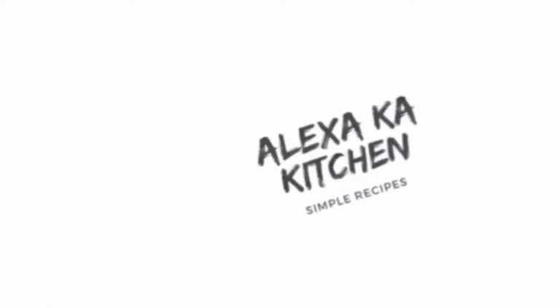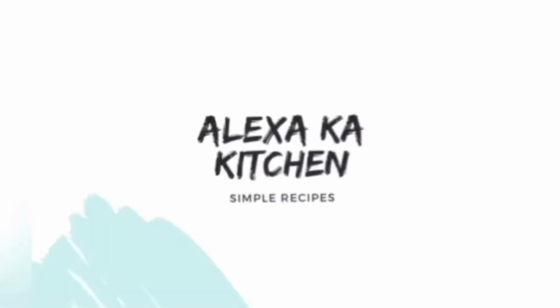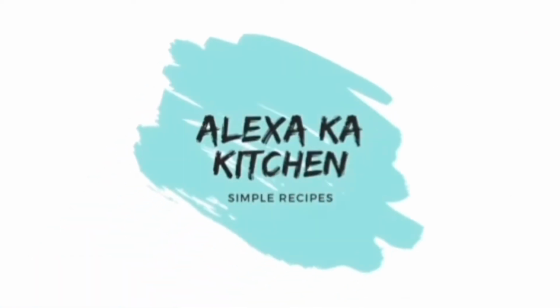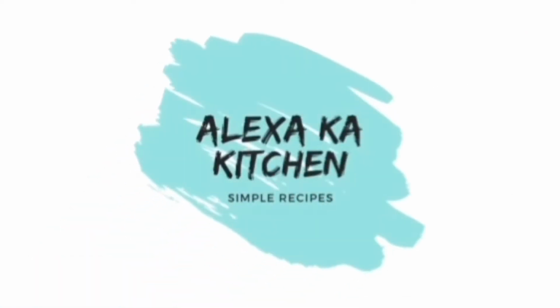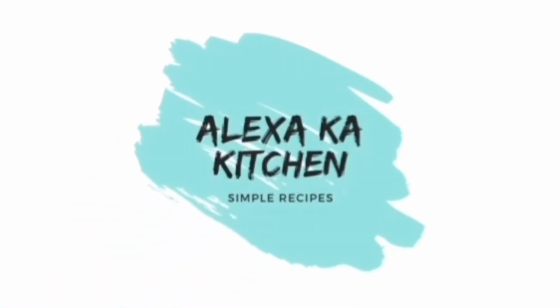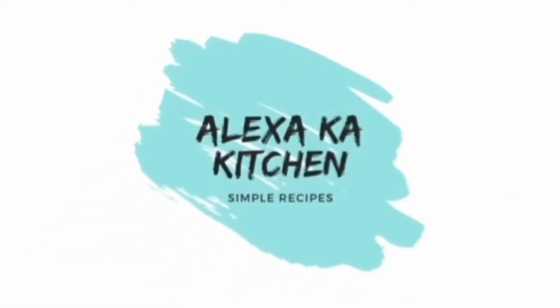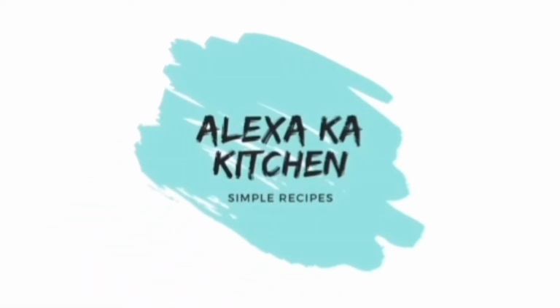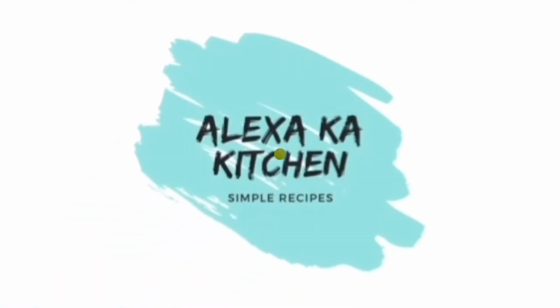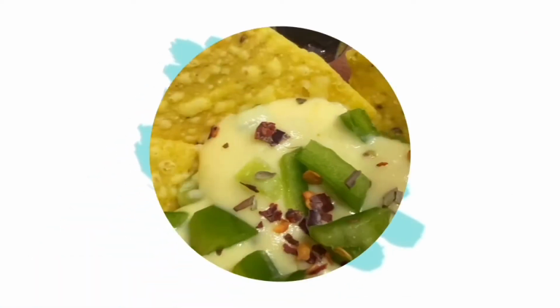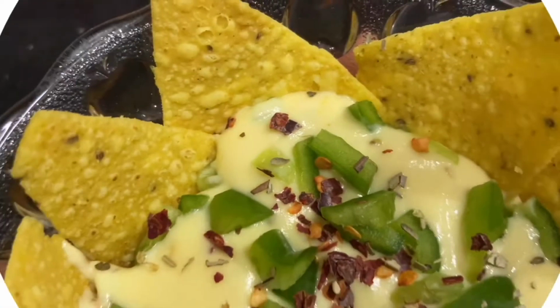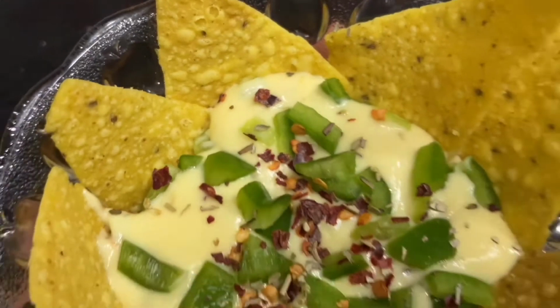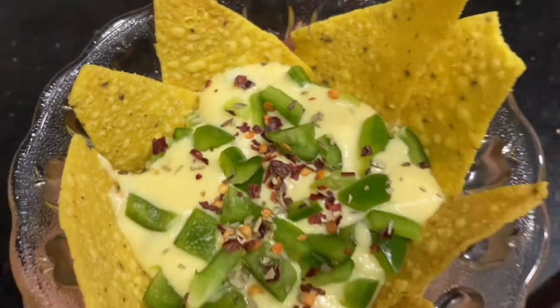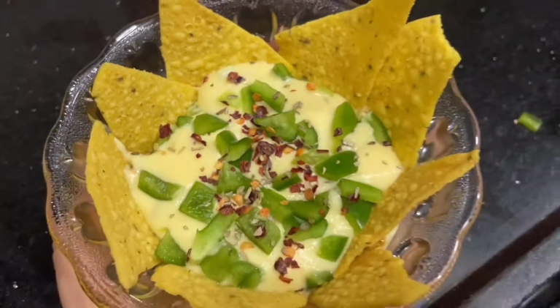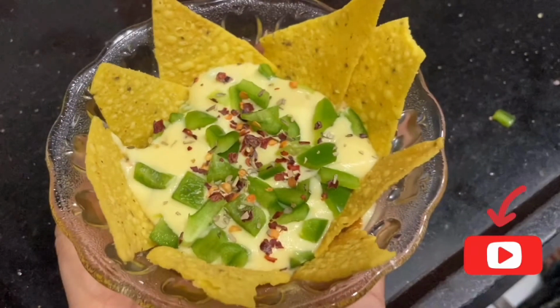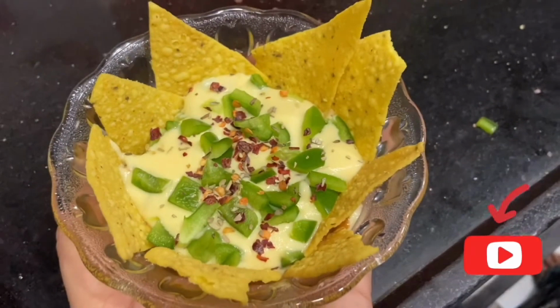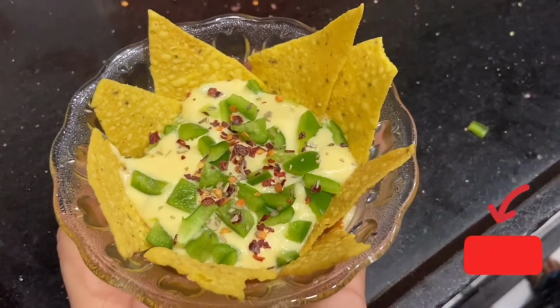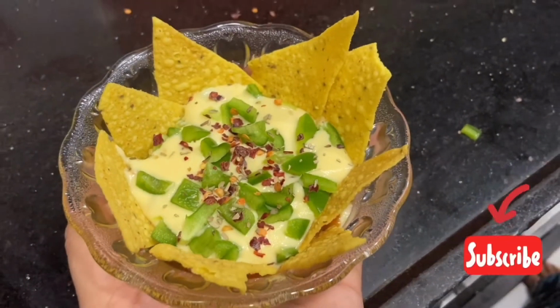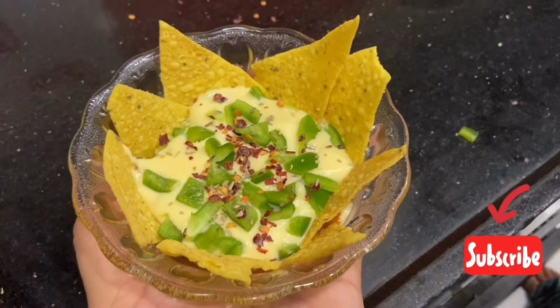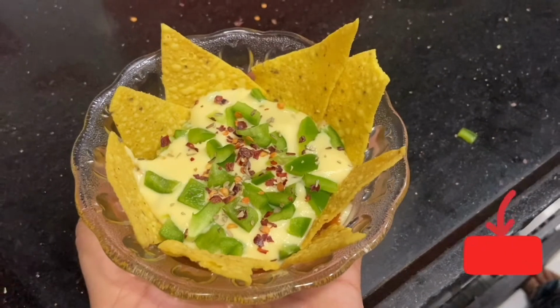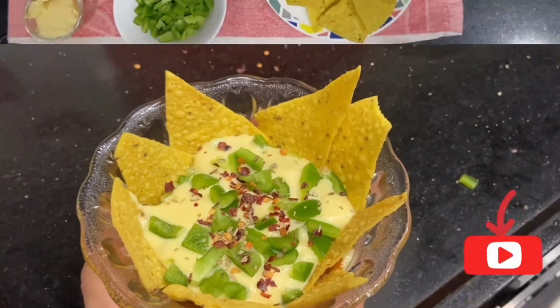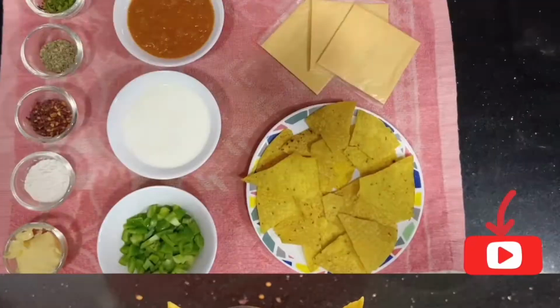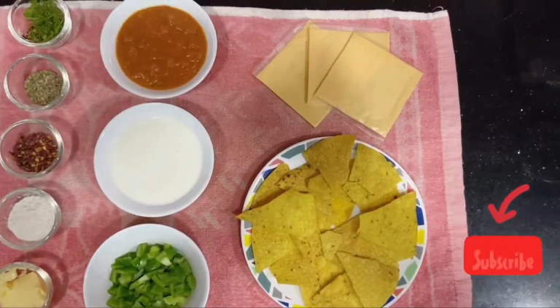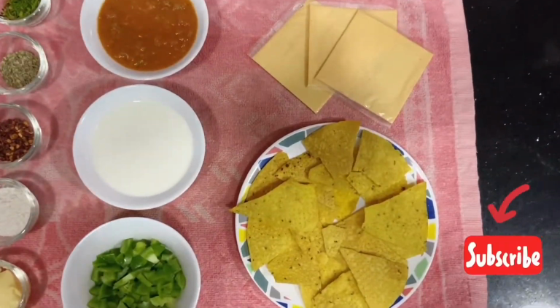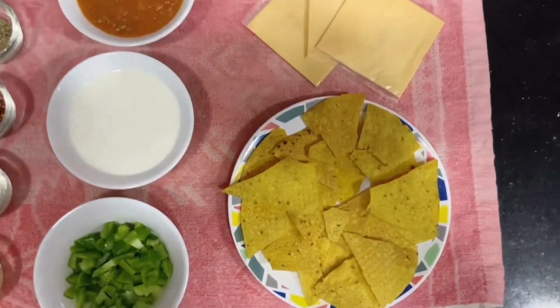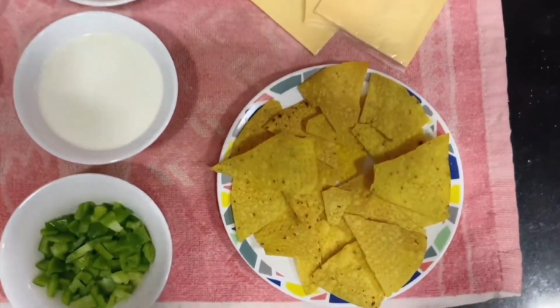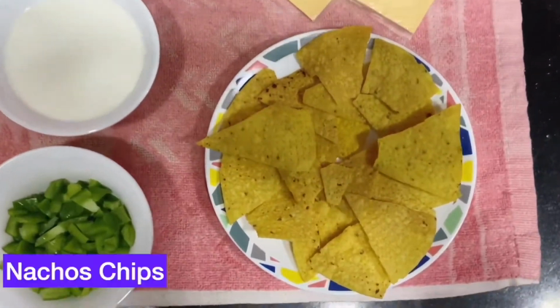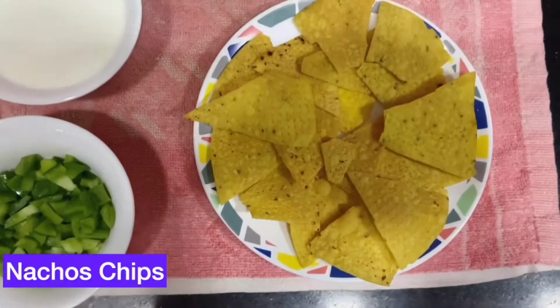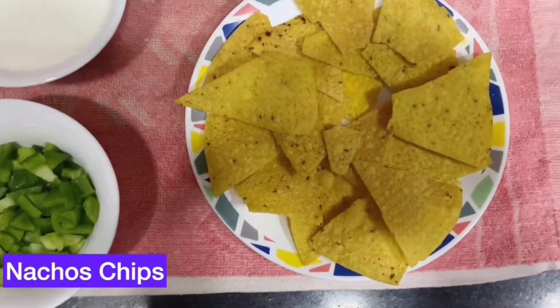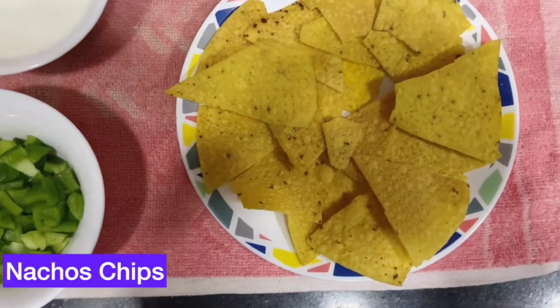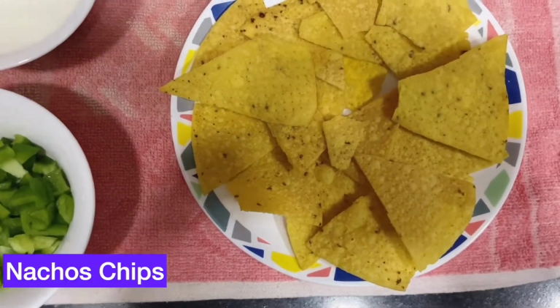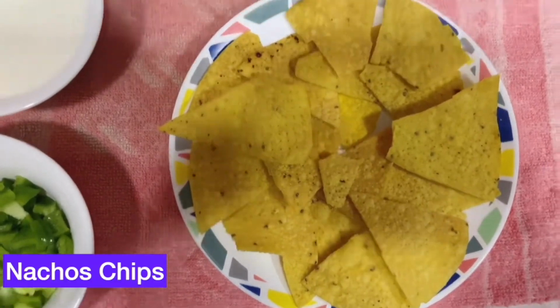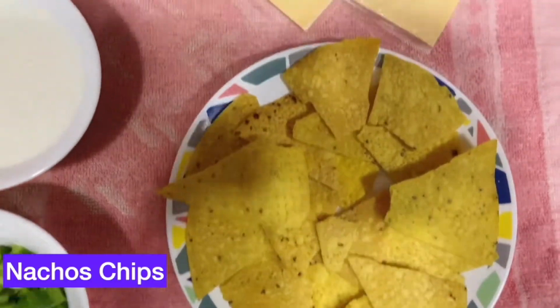Hello everybody, welcome to Alexaka Kitchen! Today we are back with a new fusion recipe which is Pav Bhaji Nachos. Let's get started — we will need nachos chips,